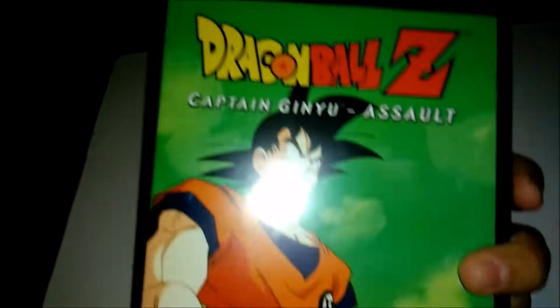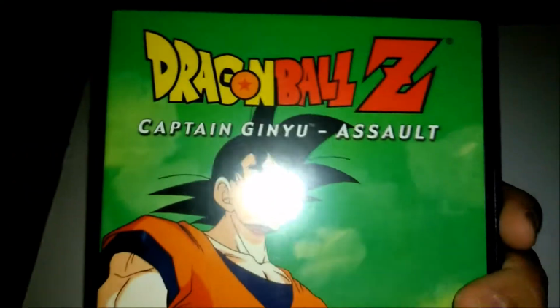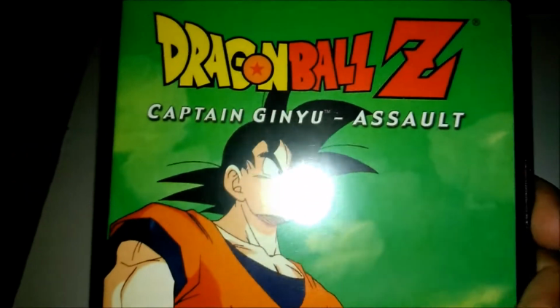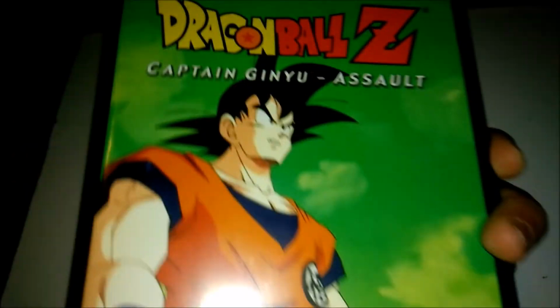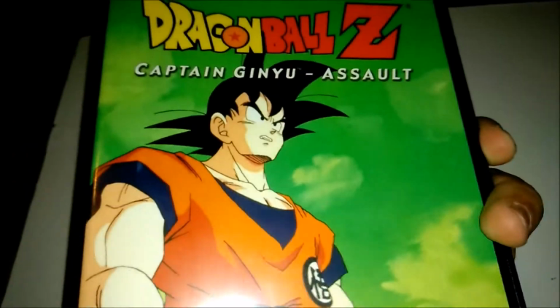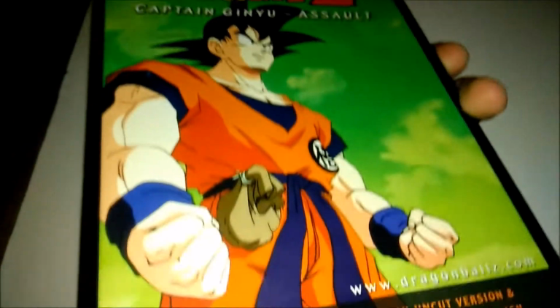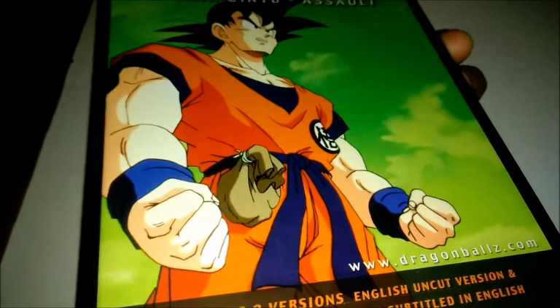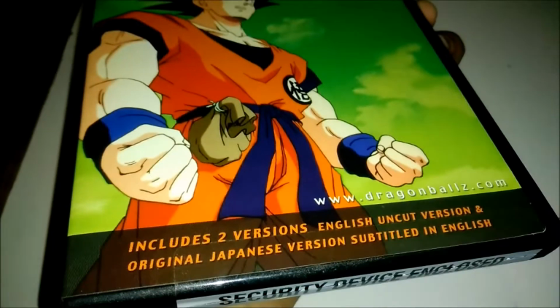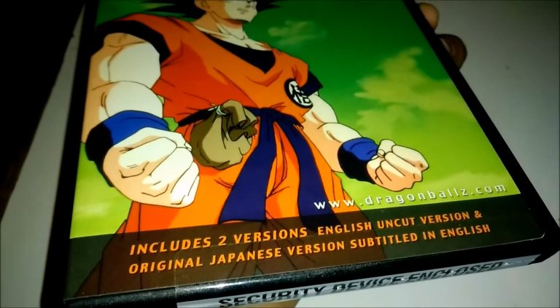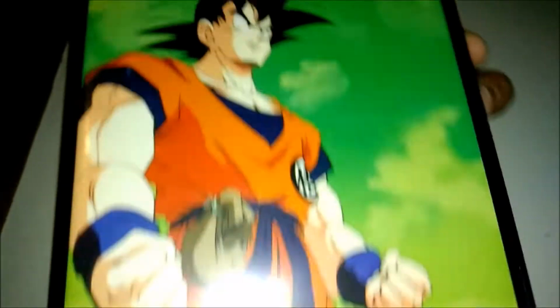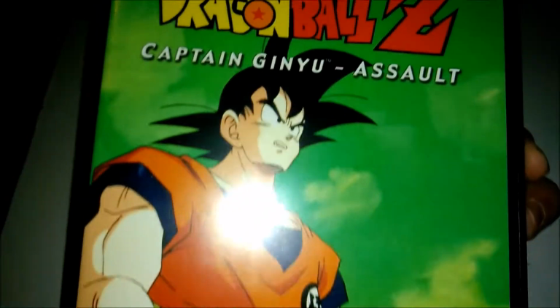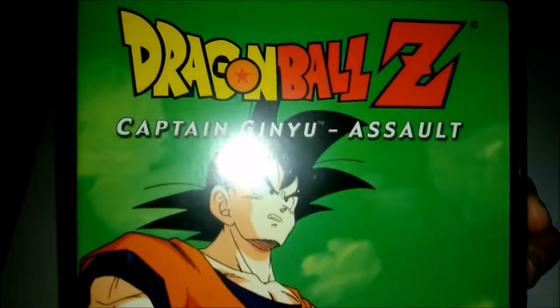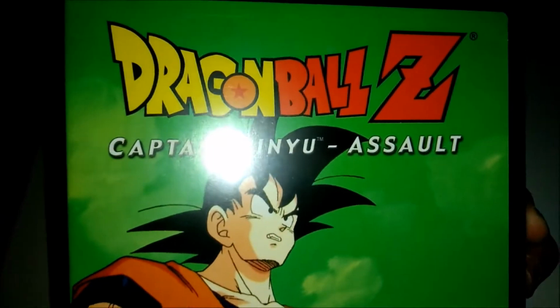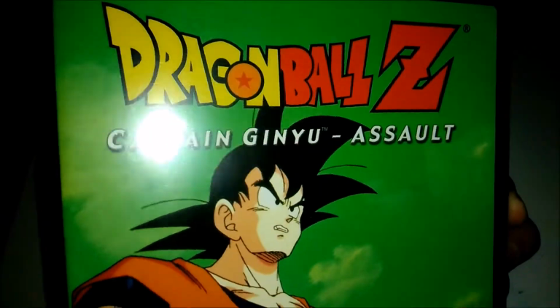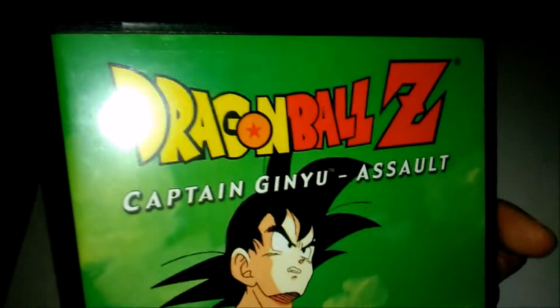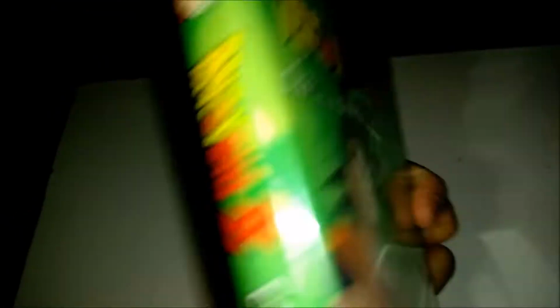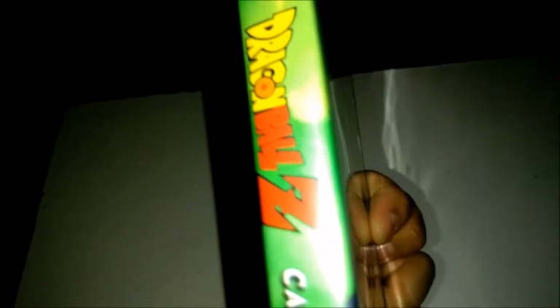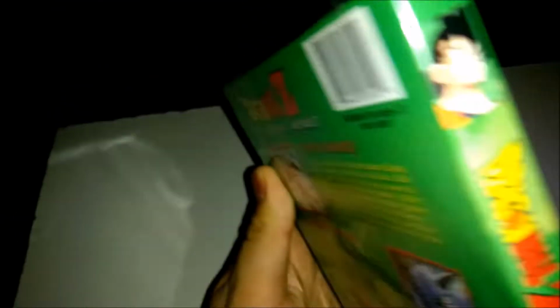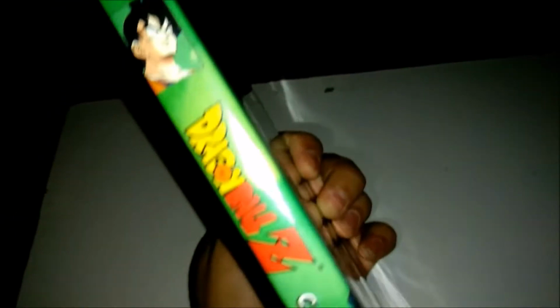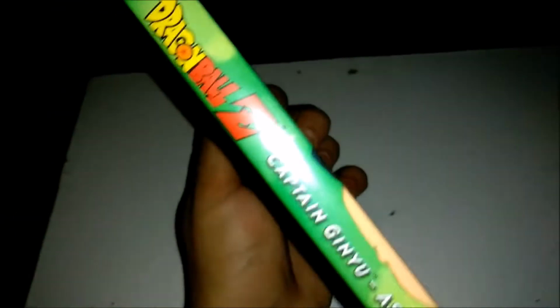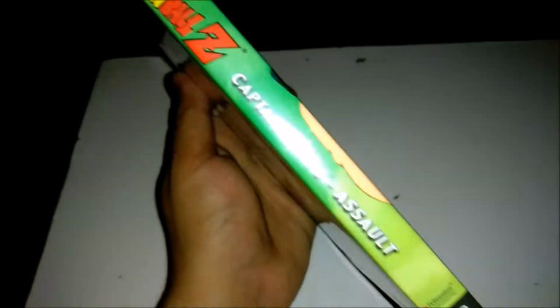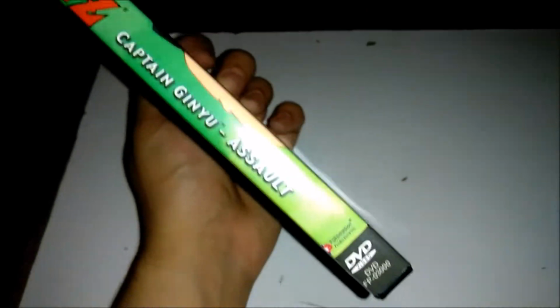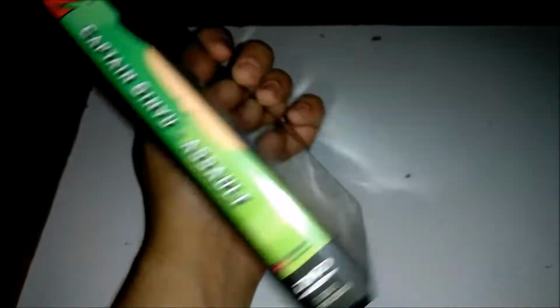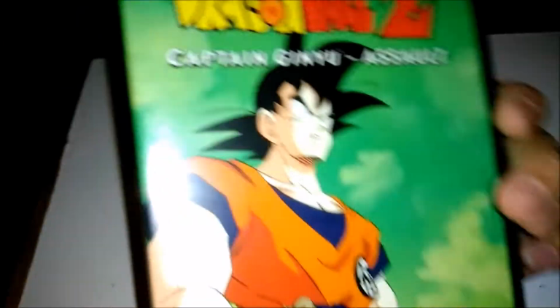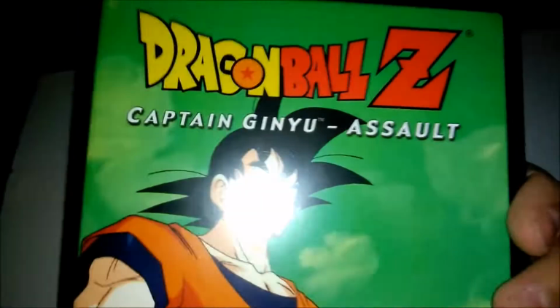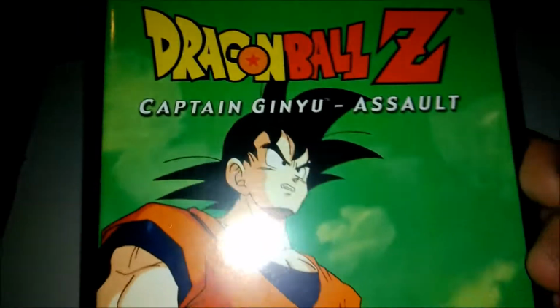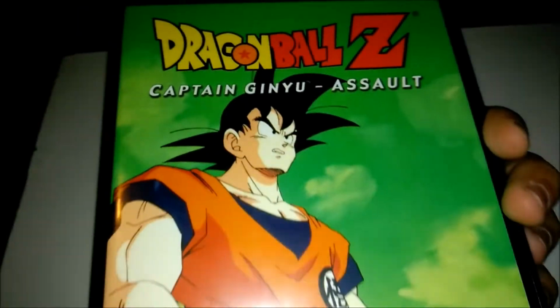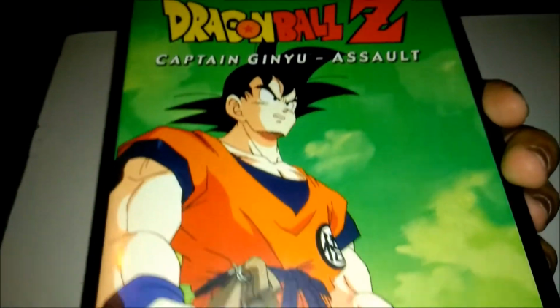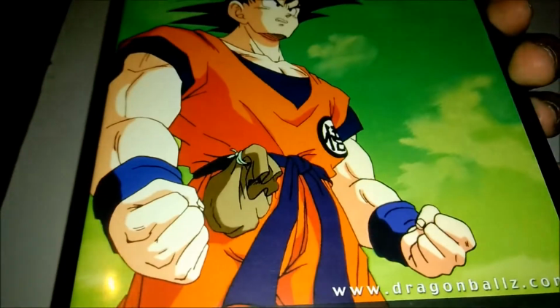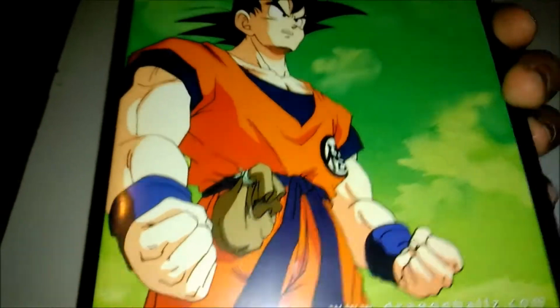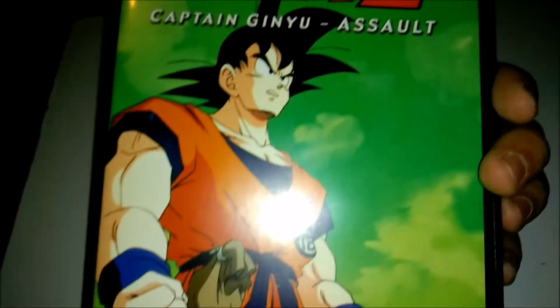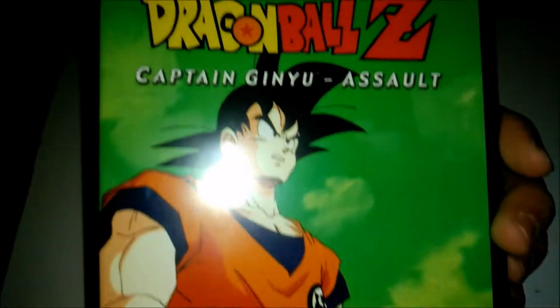I've been finishing up the Pioneer DVDs with the Ocean dub, and now I'm gonna see how jarring it must have been for people back then — those fans from the late 90s — to have their Goku replaced by Sean.